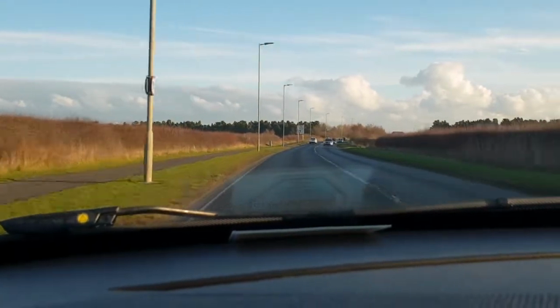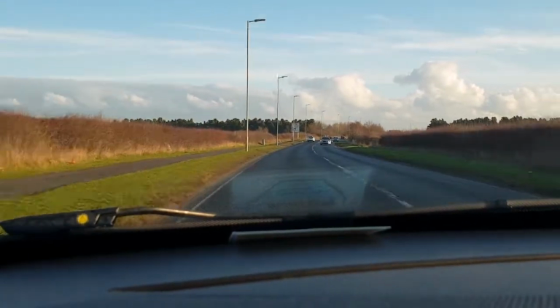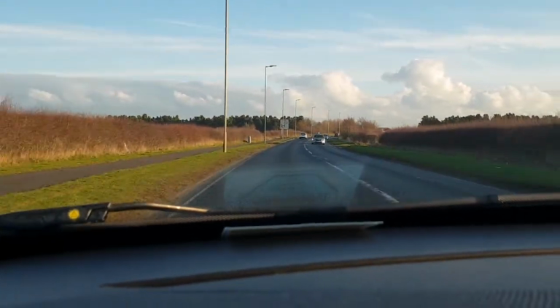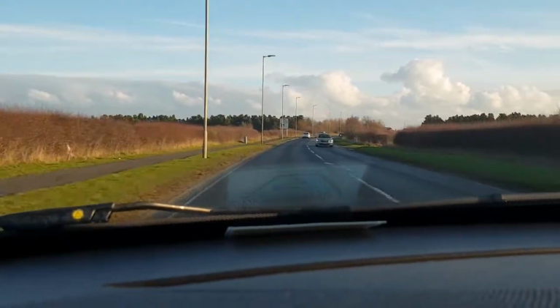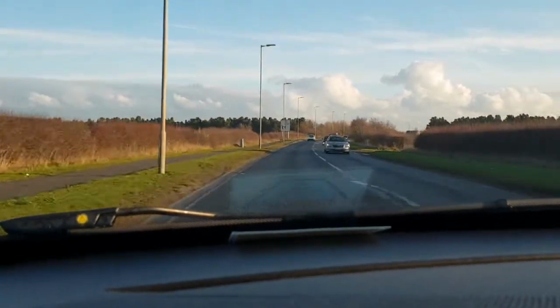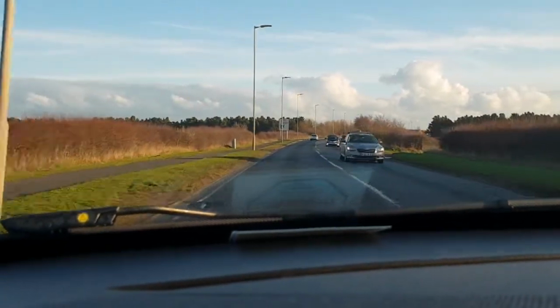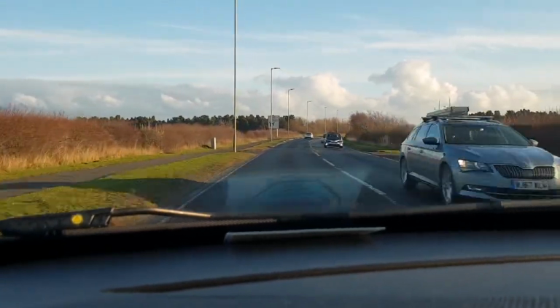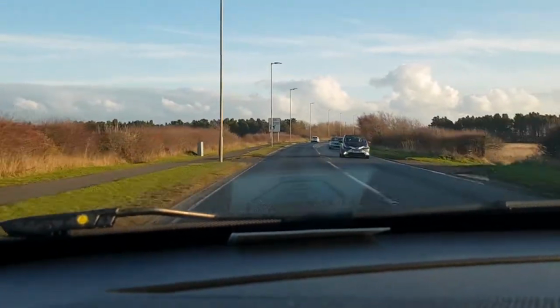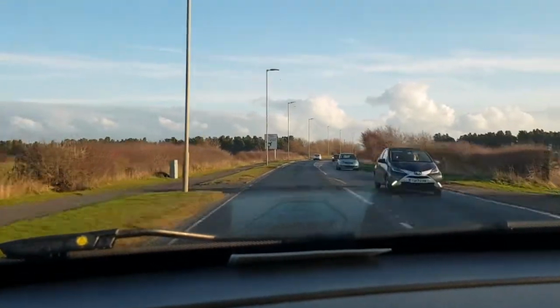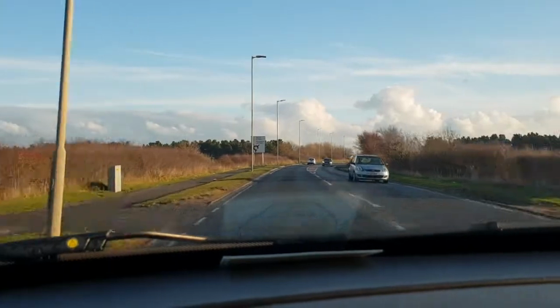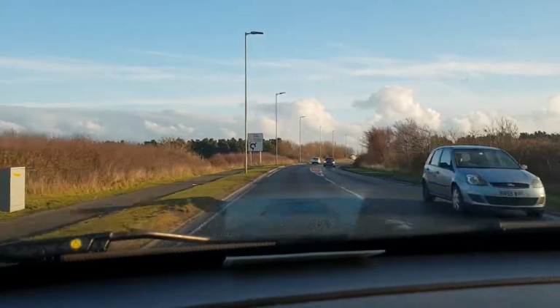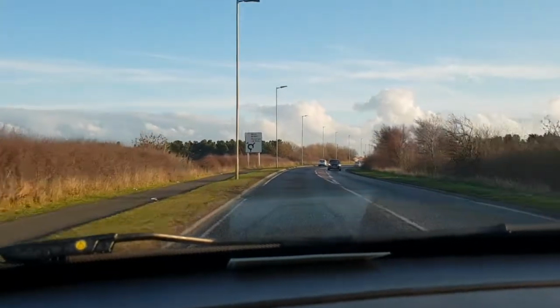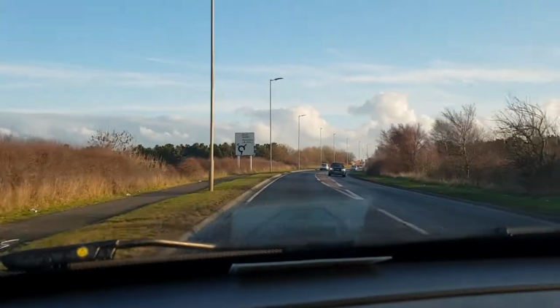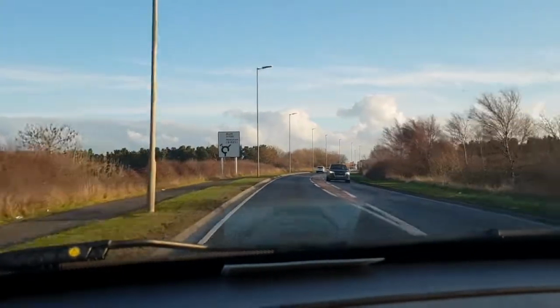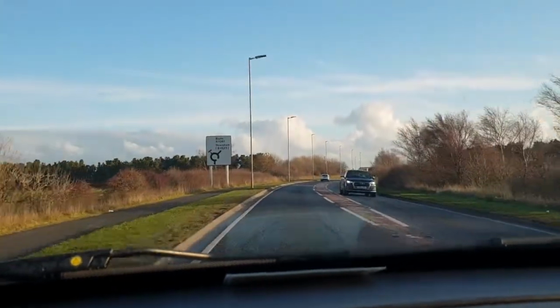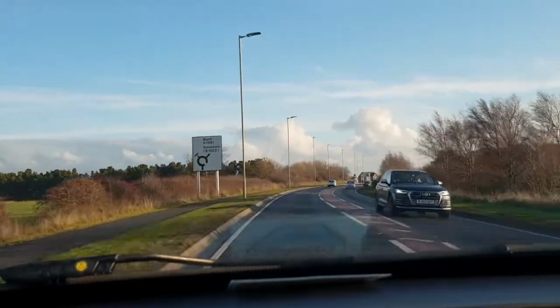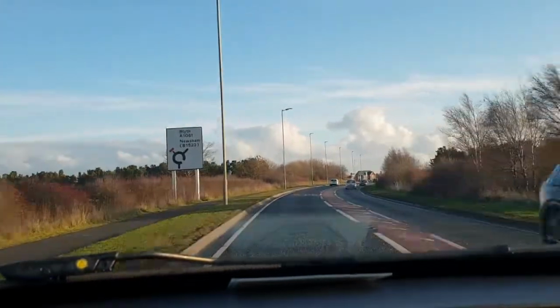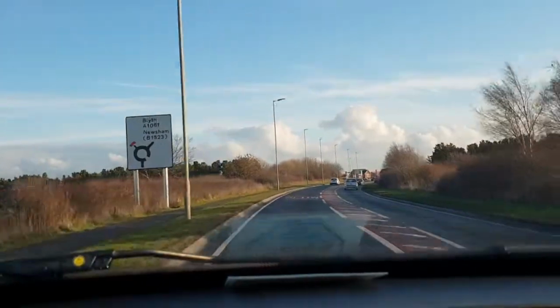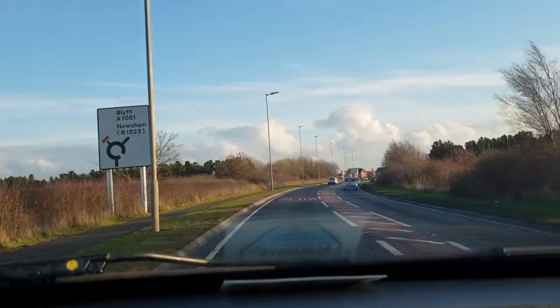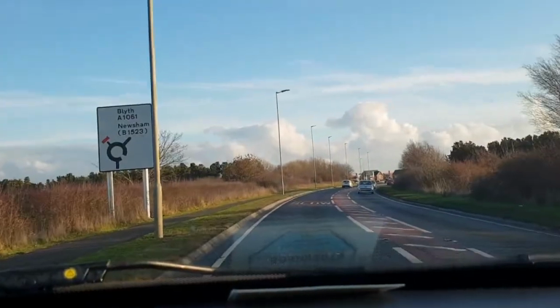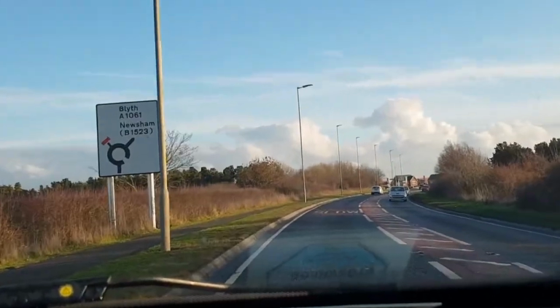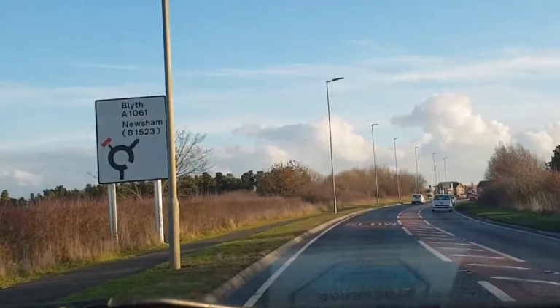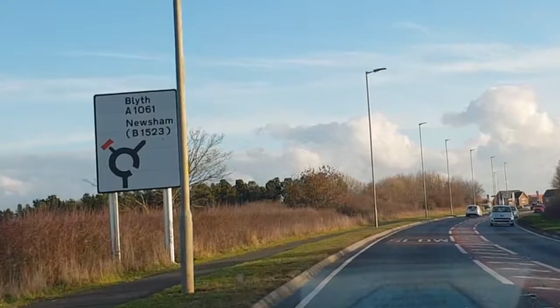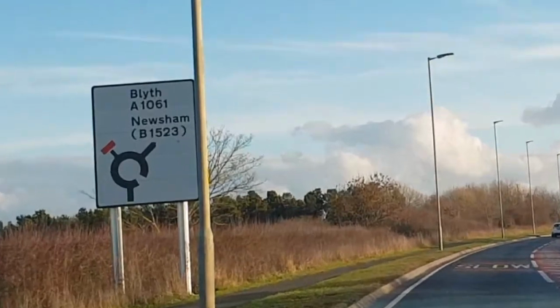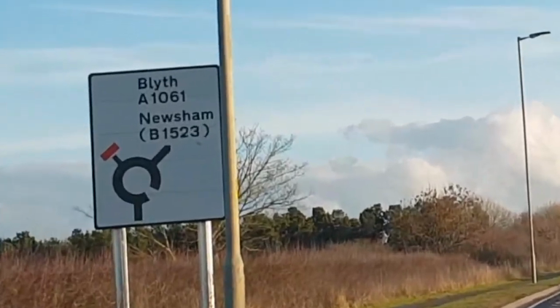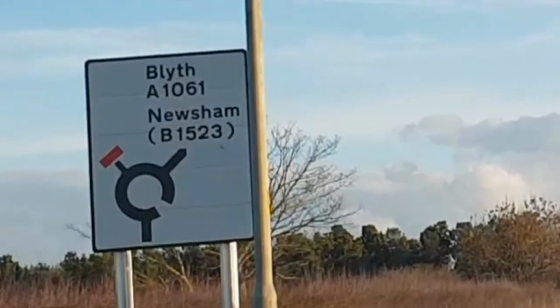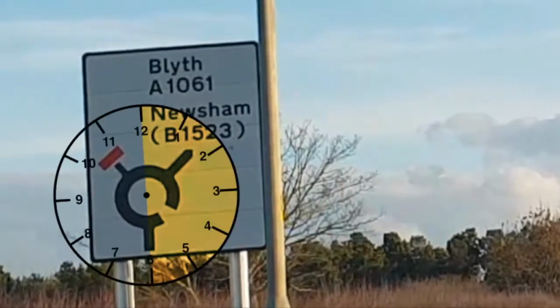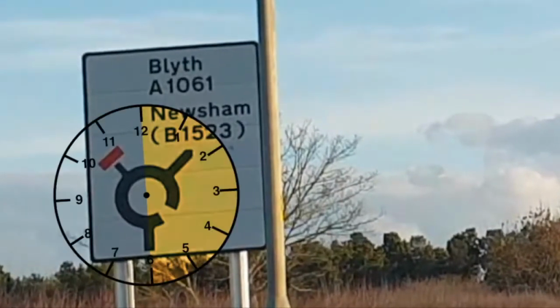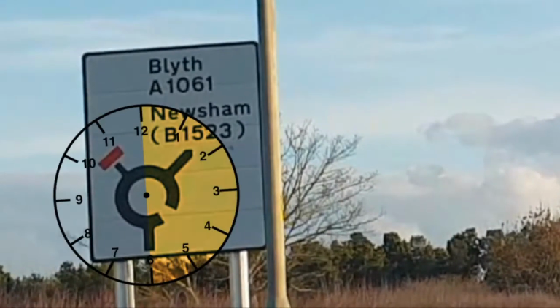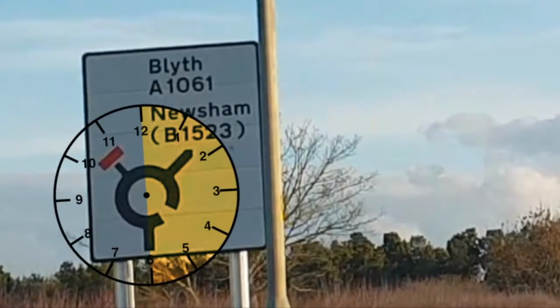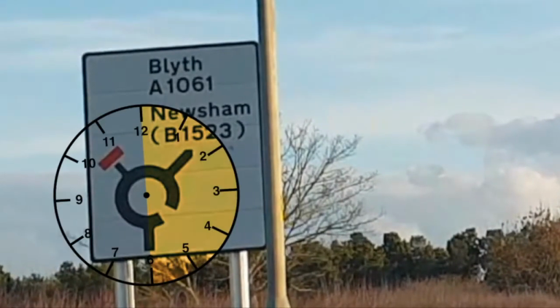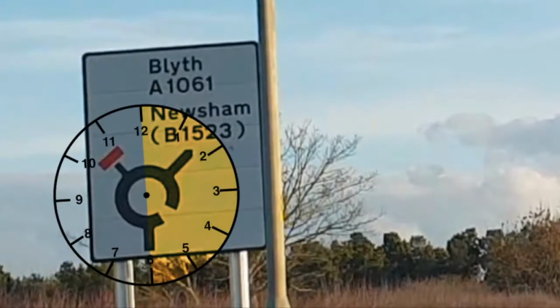On the onward approach, we're looking for the sight — that's so important. If you have a look onto the left hand side of the carriageway, we can see what sight. Now we're going towards Blythe Newsome, which is on the right hand side of the roundabout.